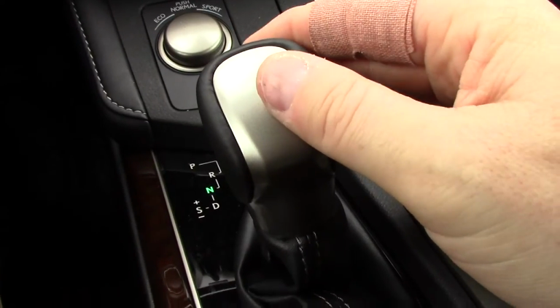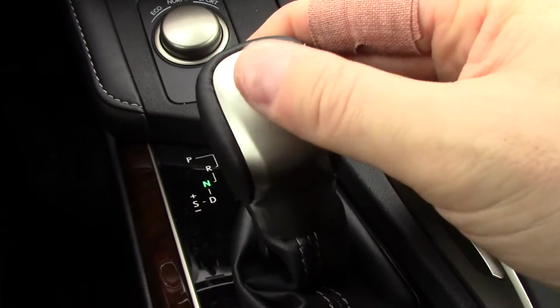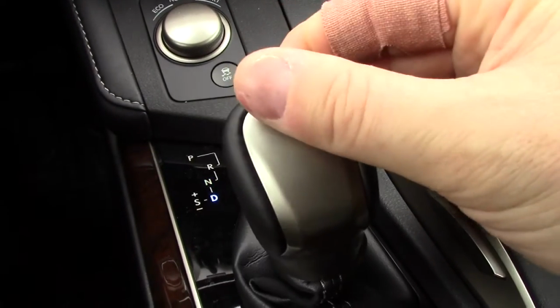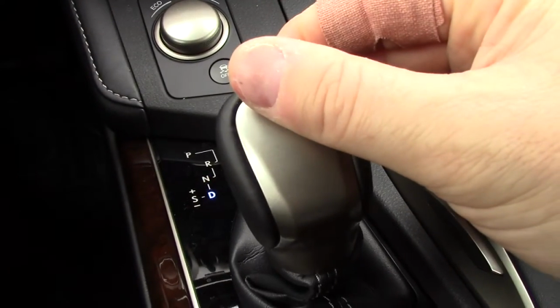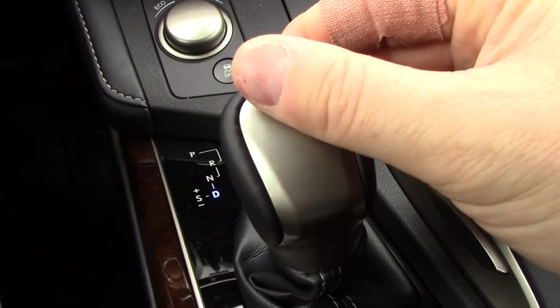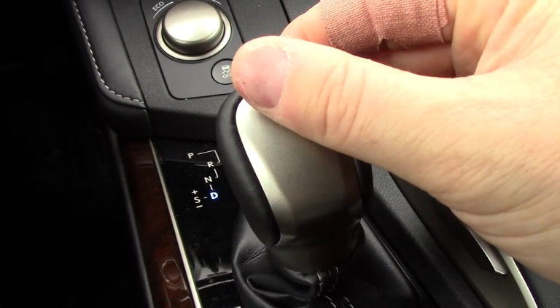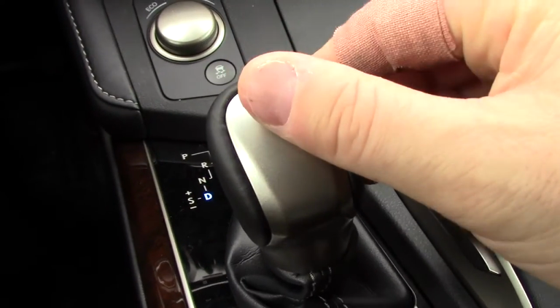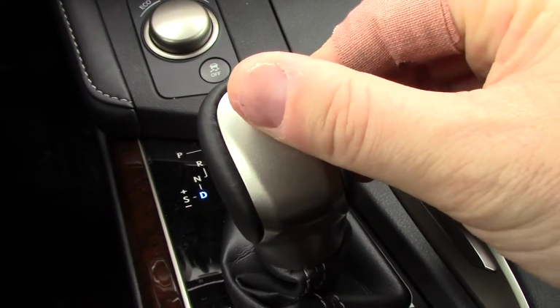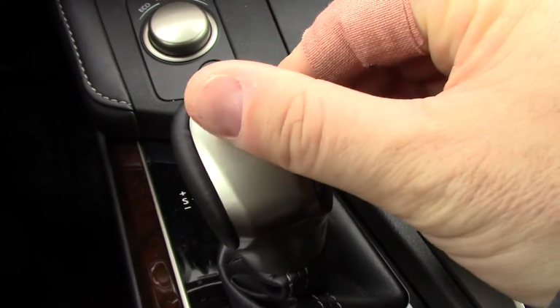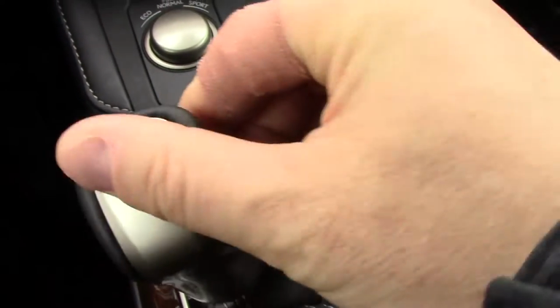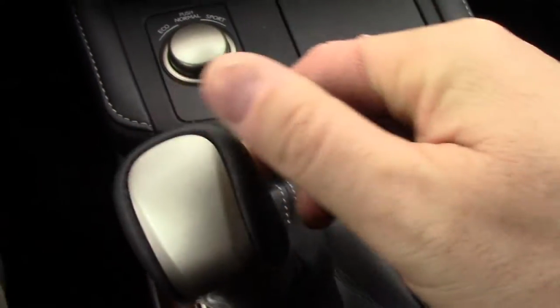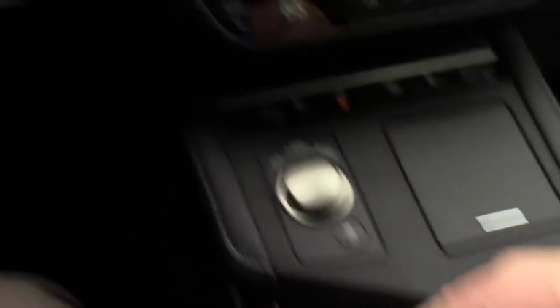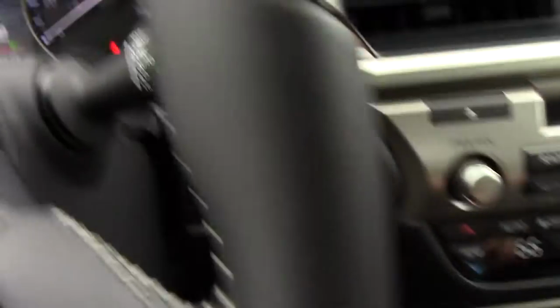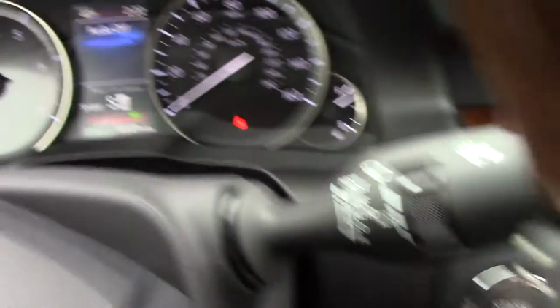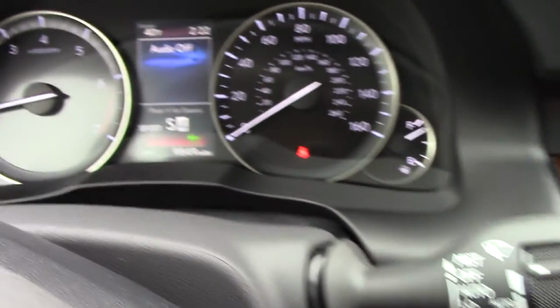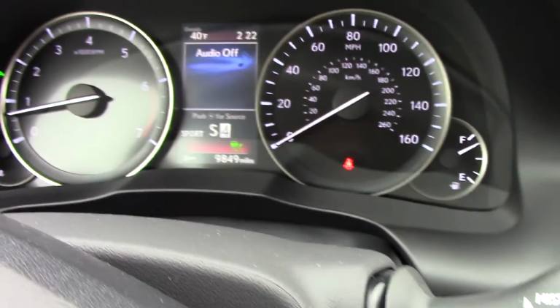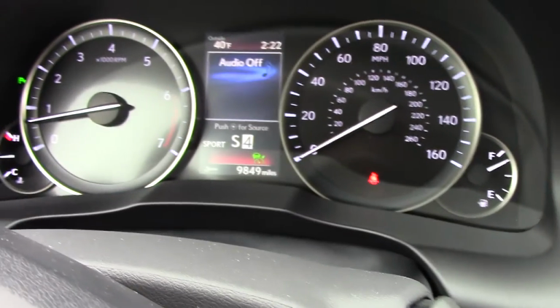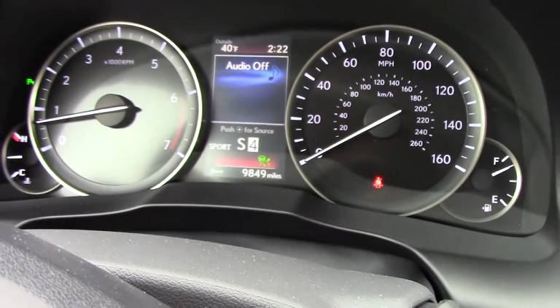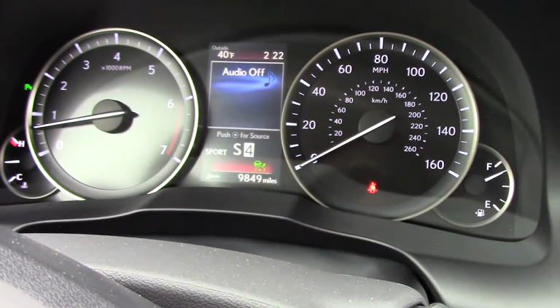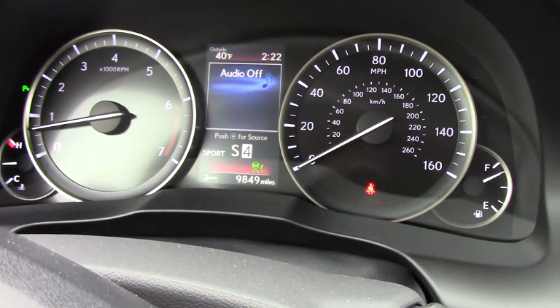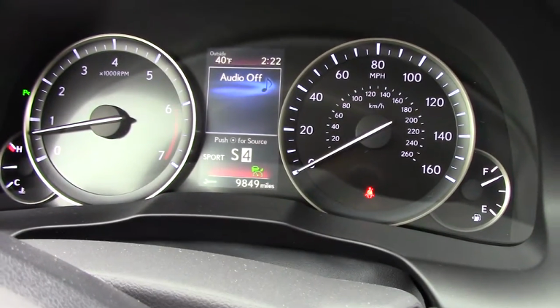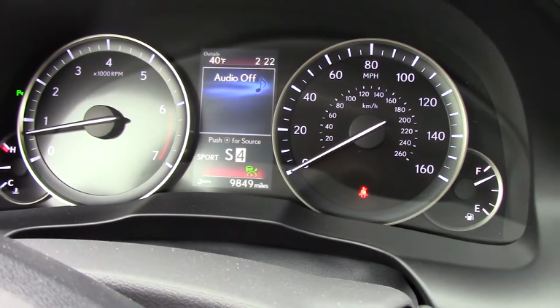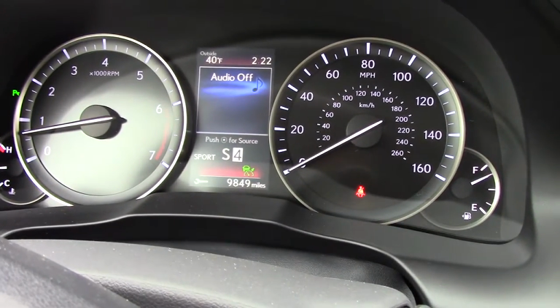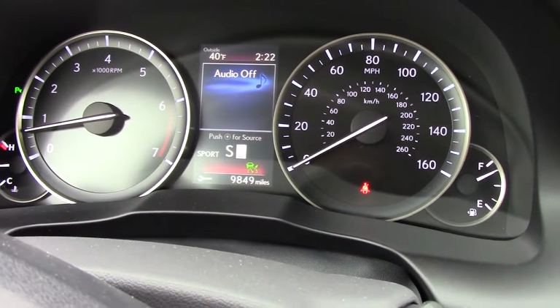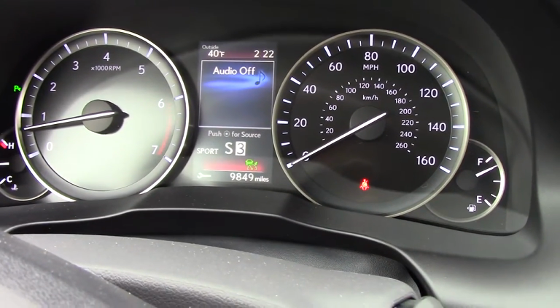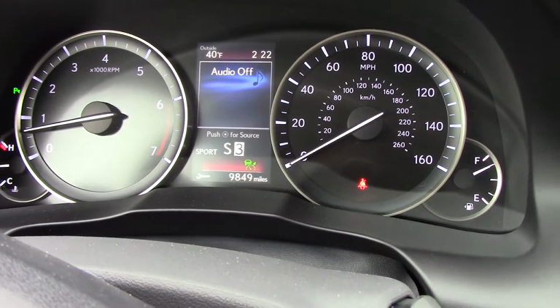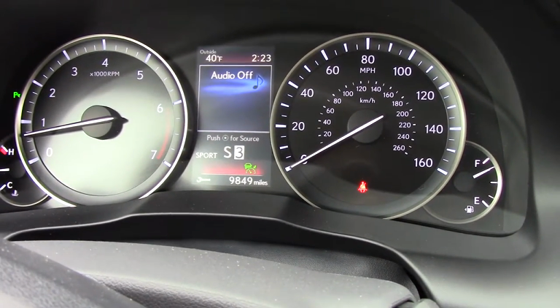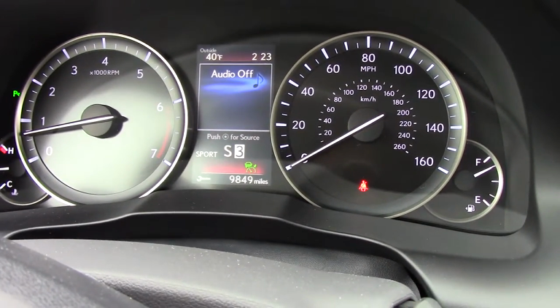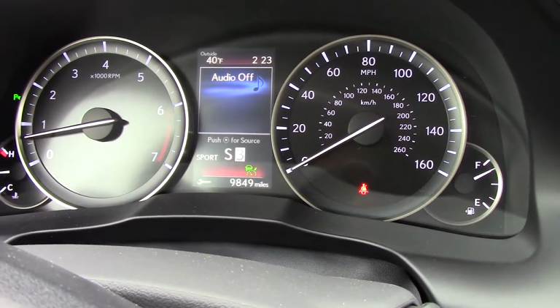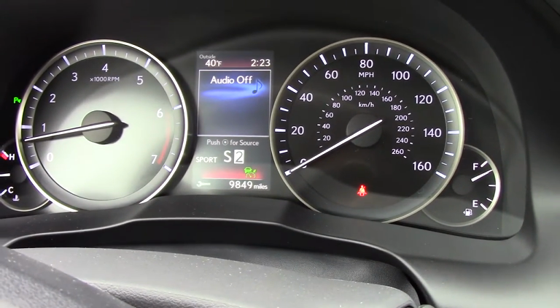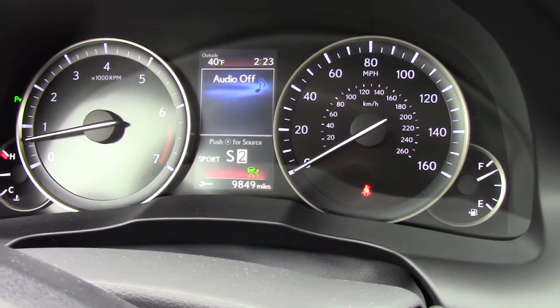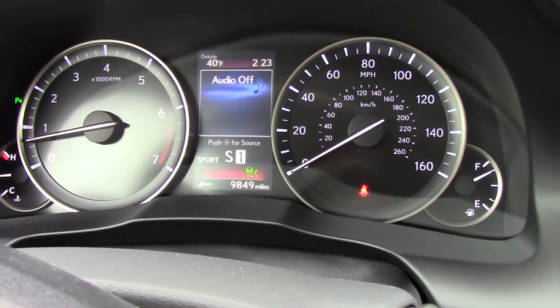Neutral, drive, and selected gear. We're at S4, 3, 2, and 1.